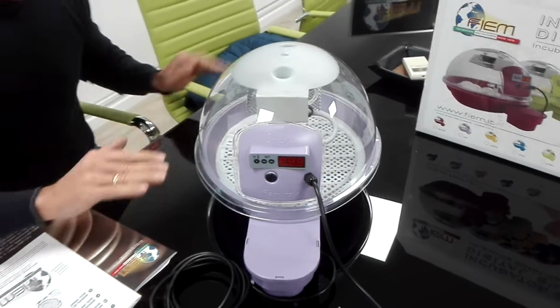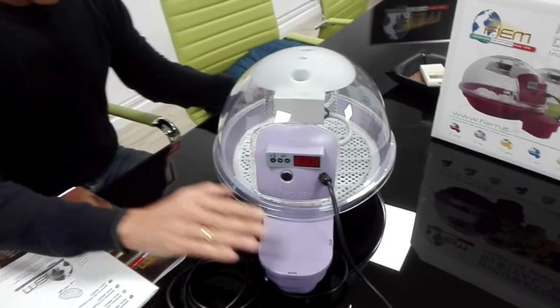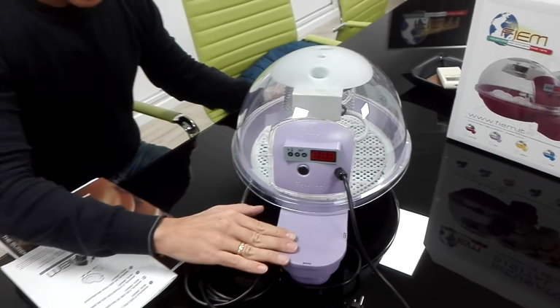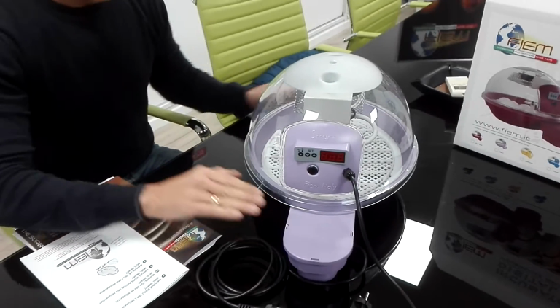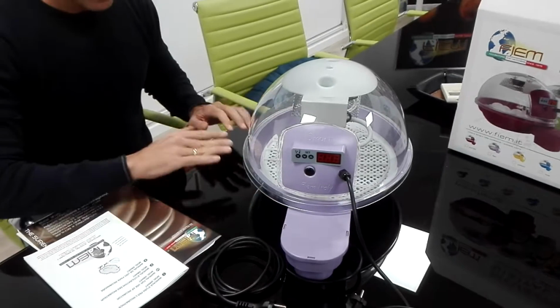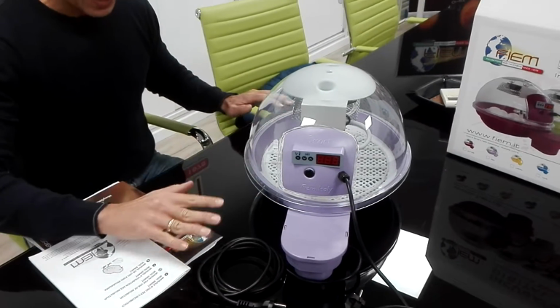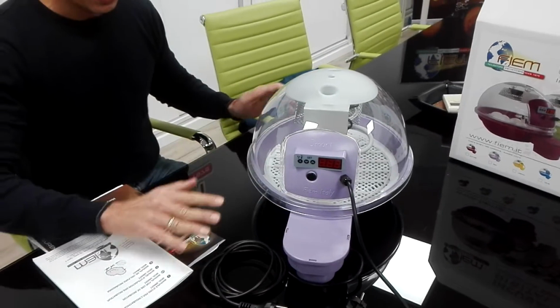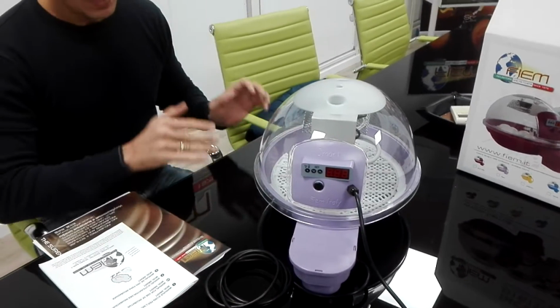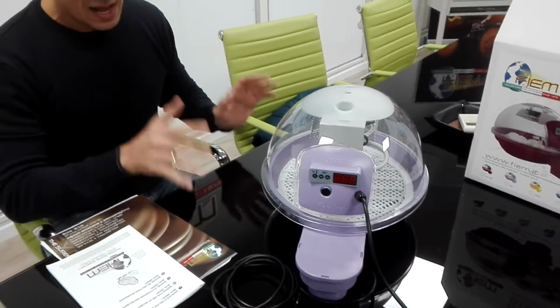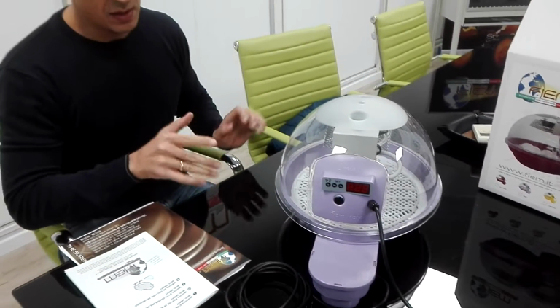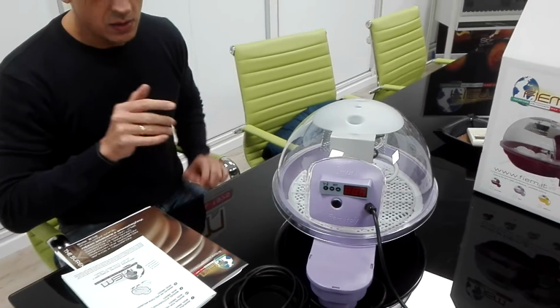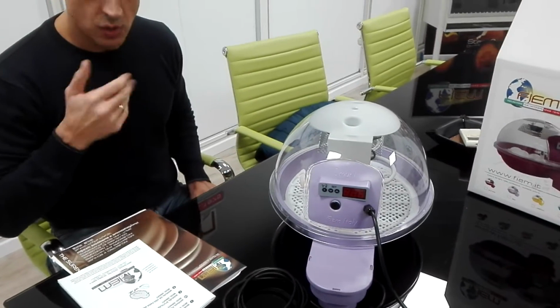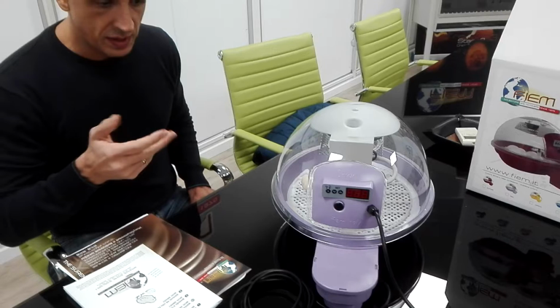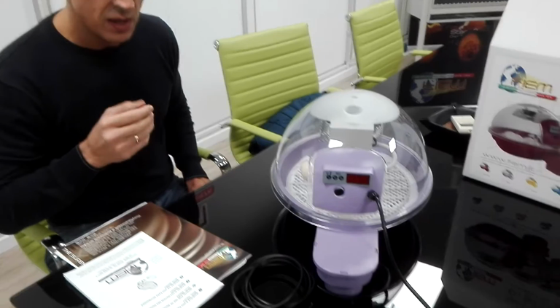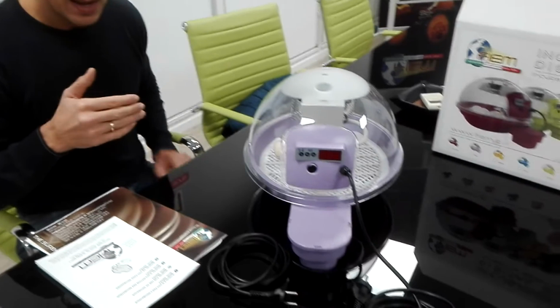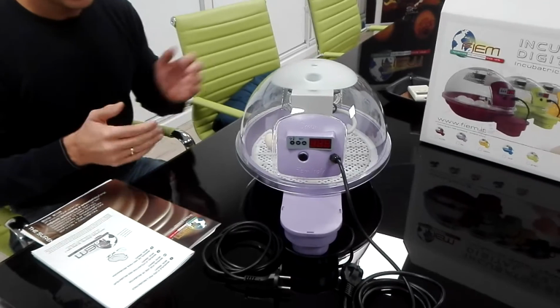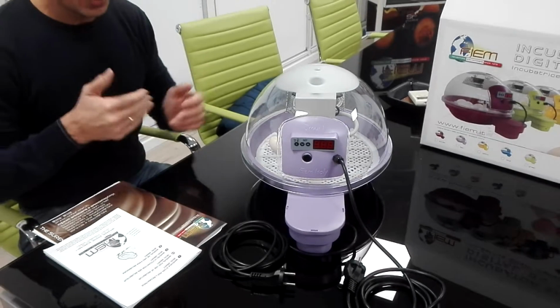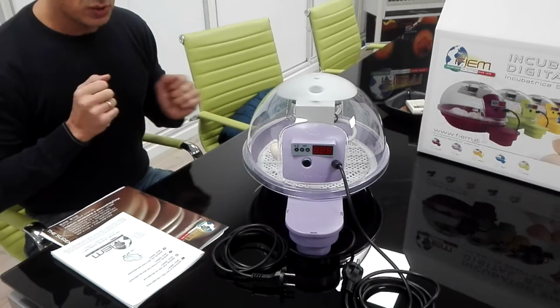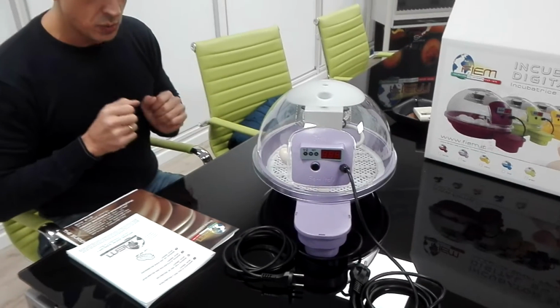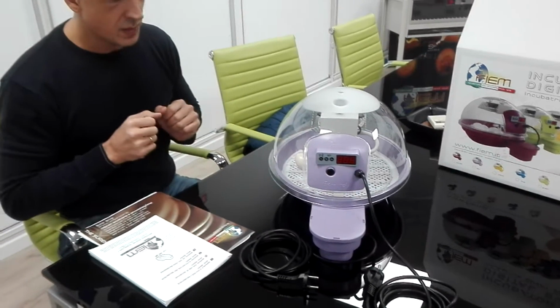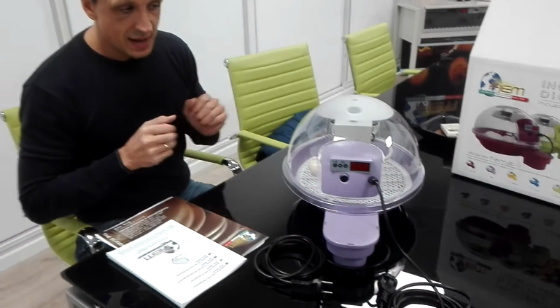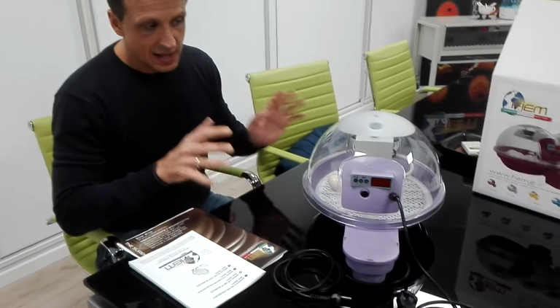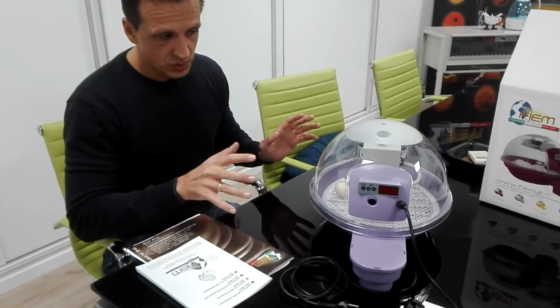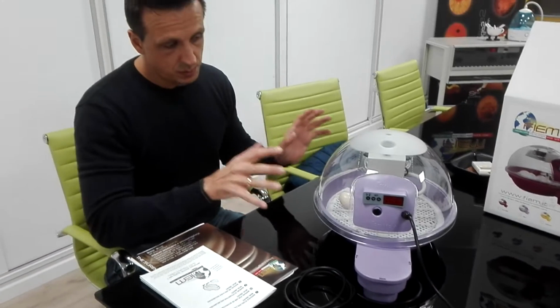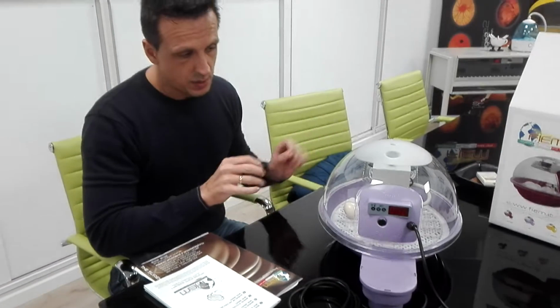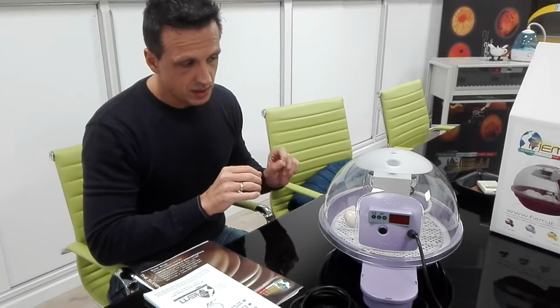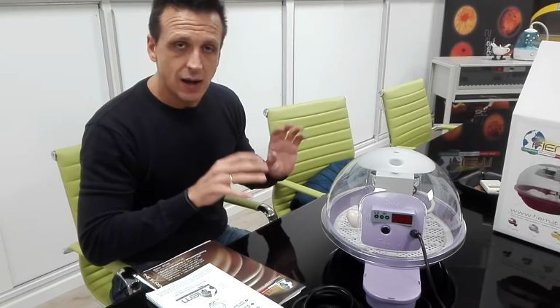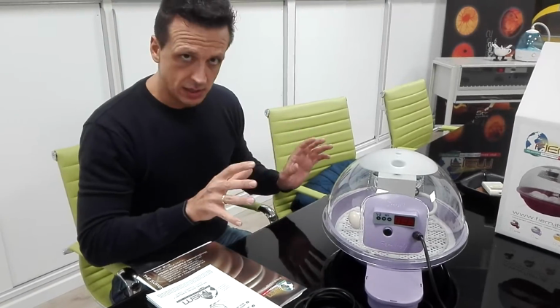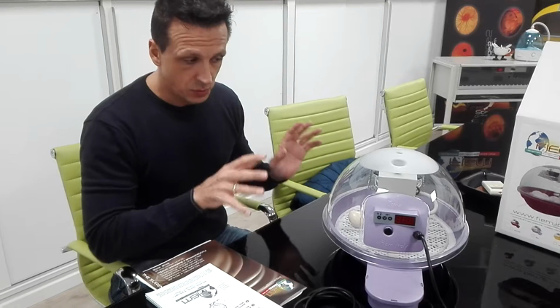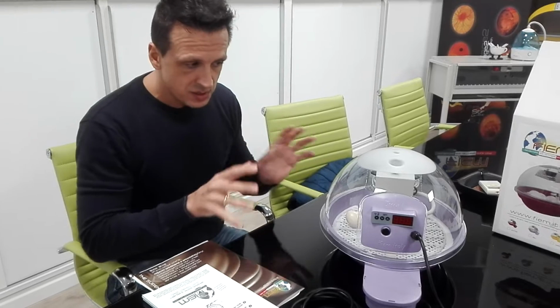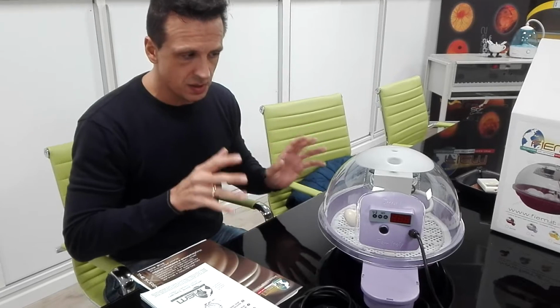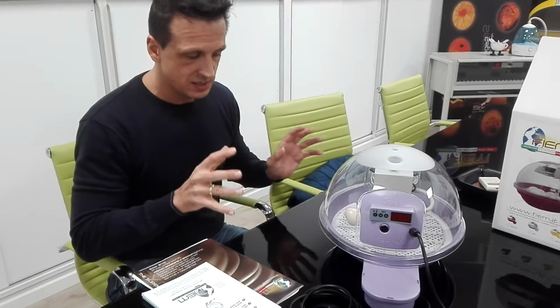Place the incubator on a flat, level surface and close to an electrical power outlet for easier access.